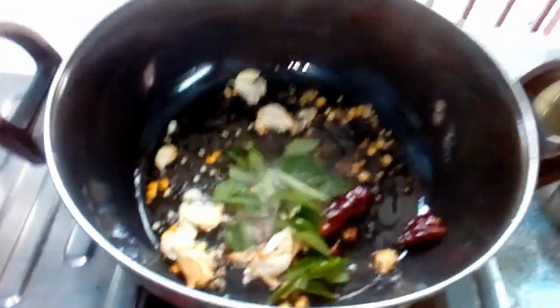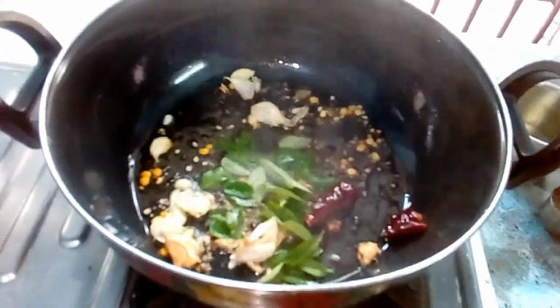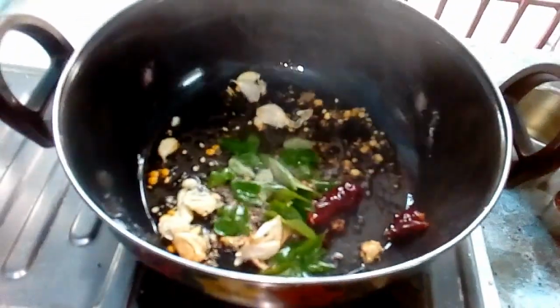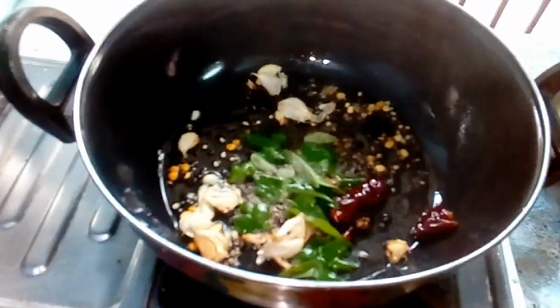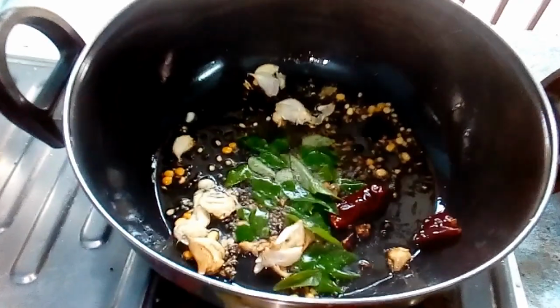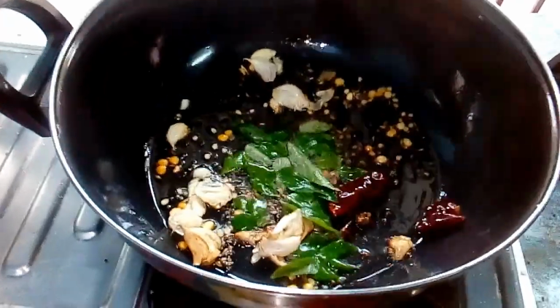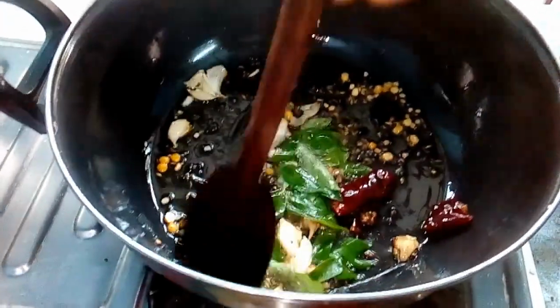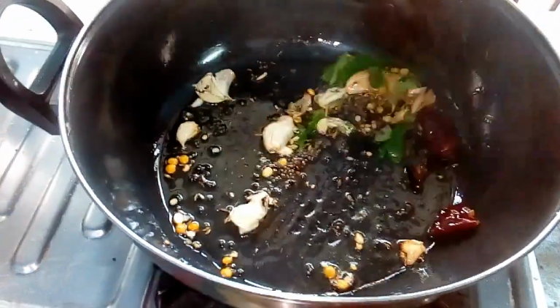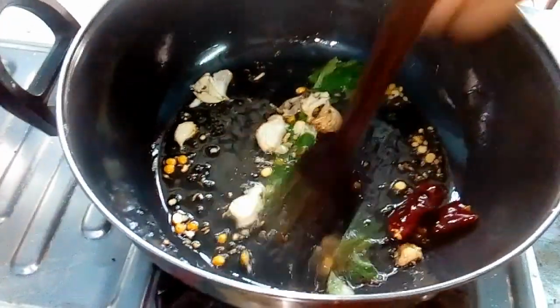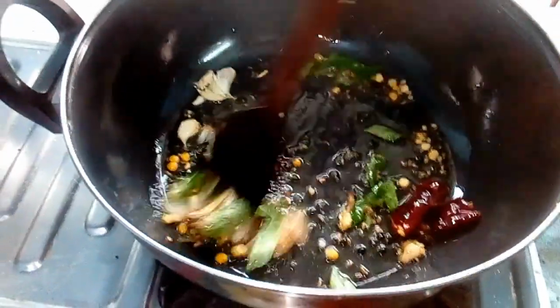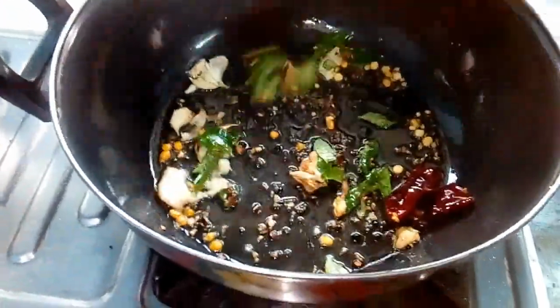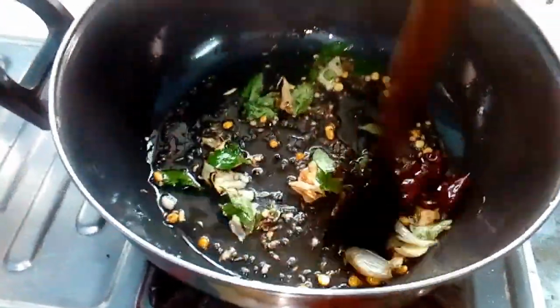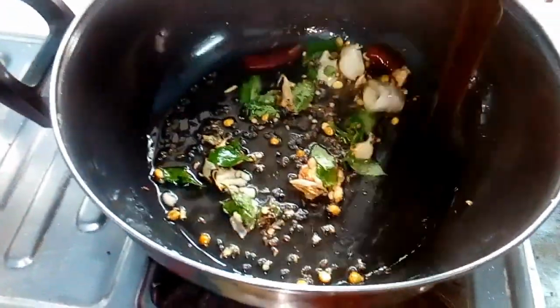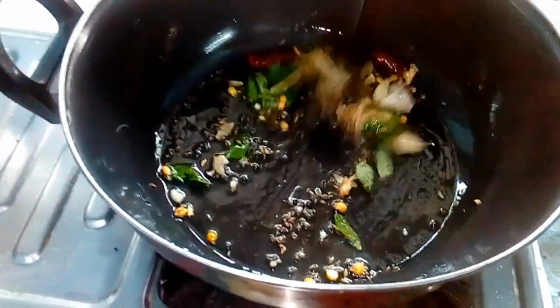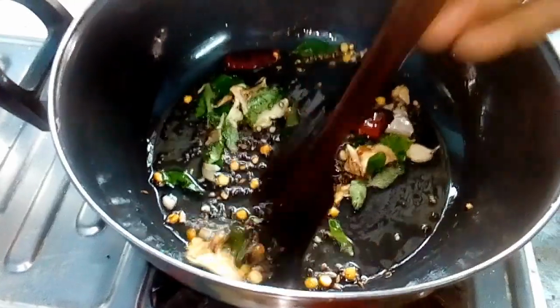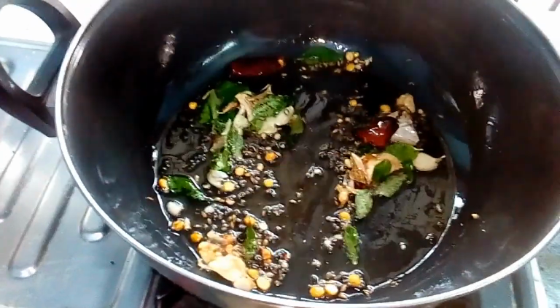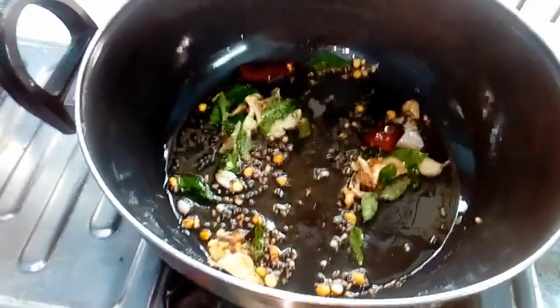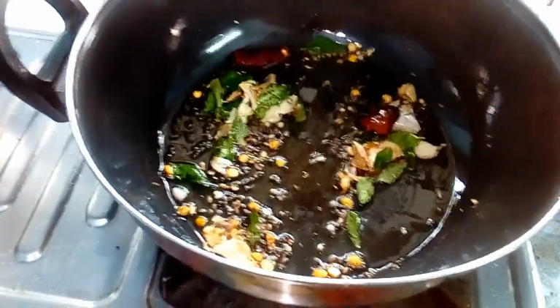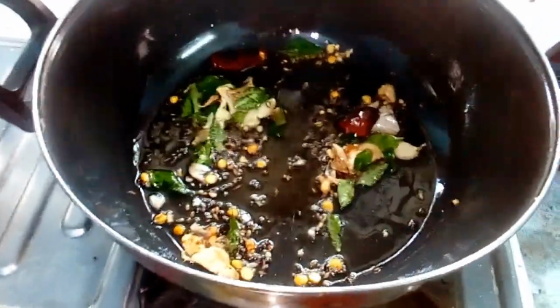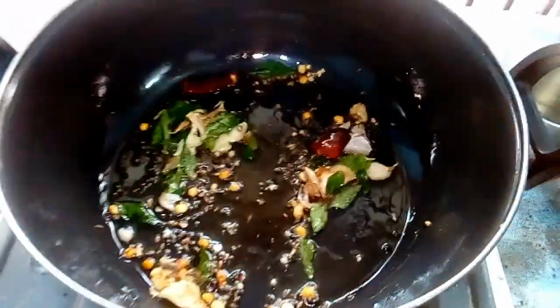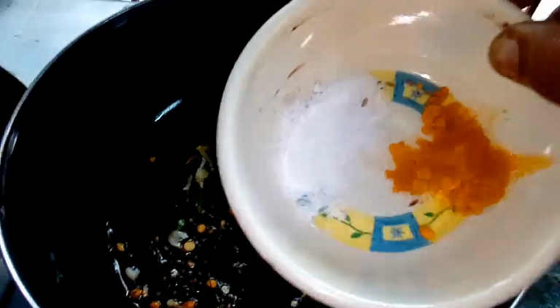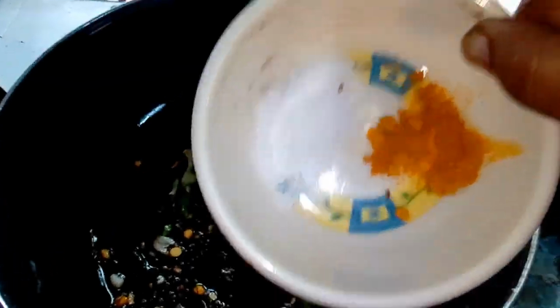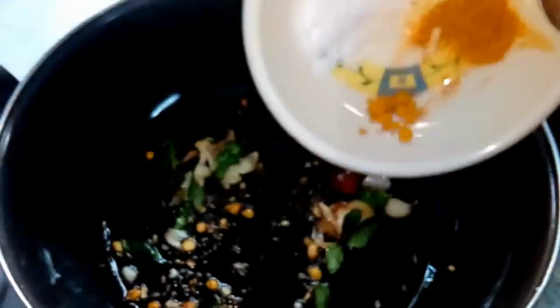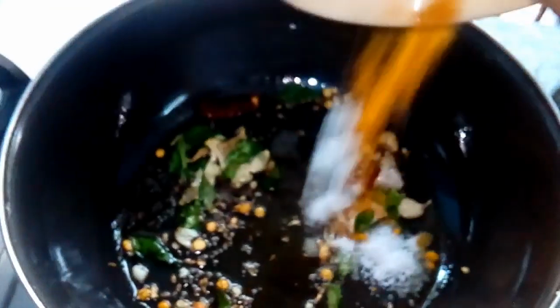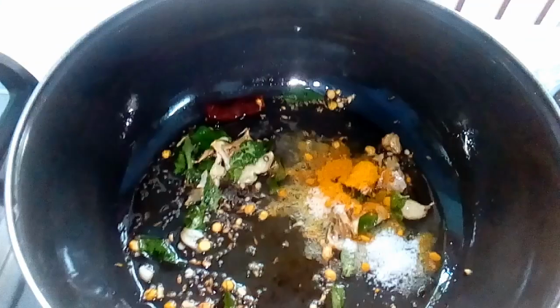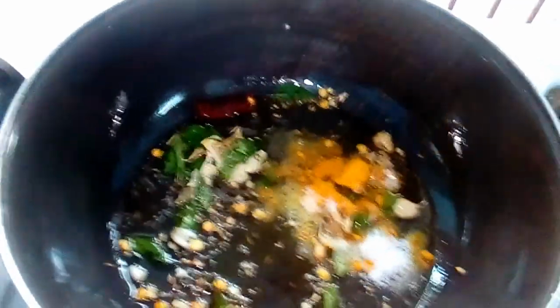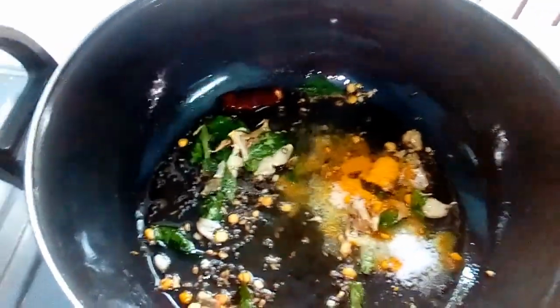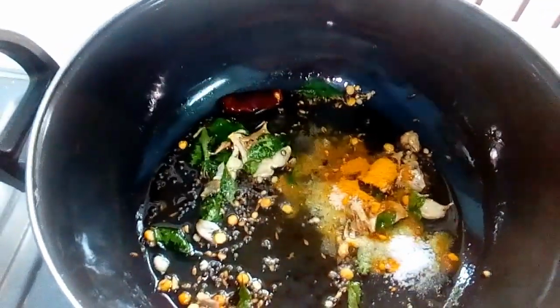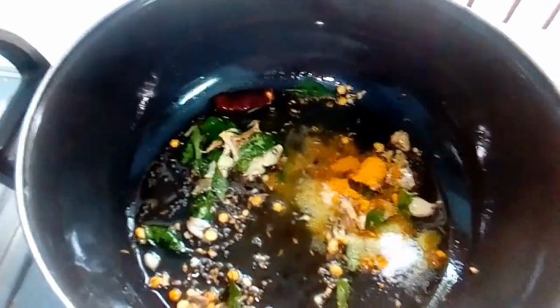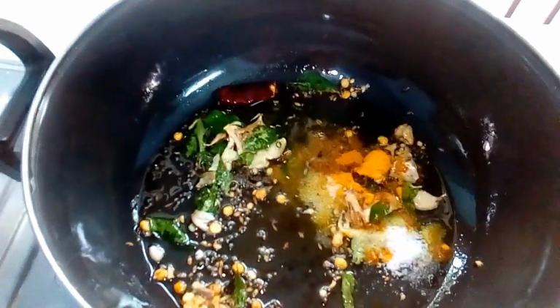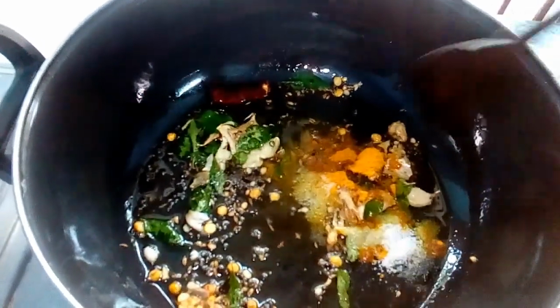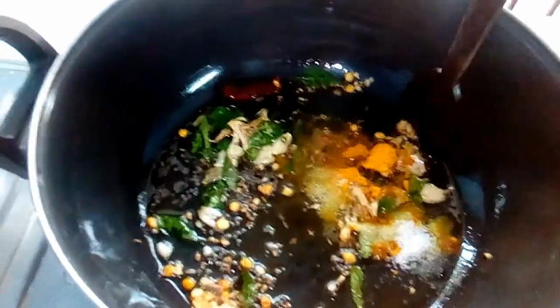Pour it in a little bit. Pour in a little salt.